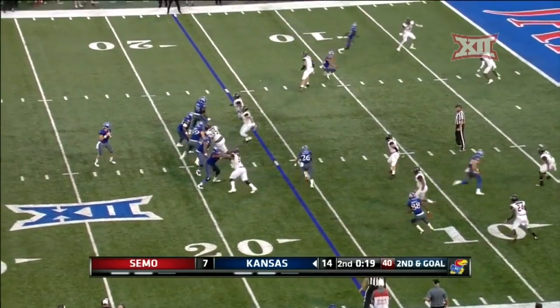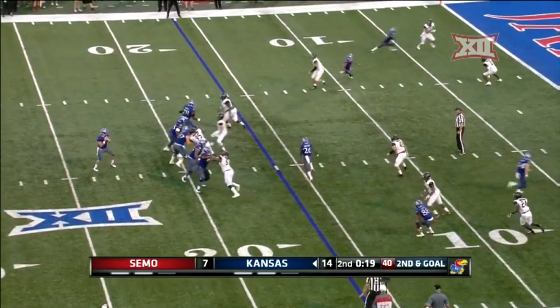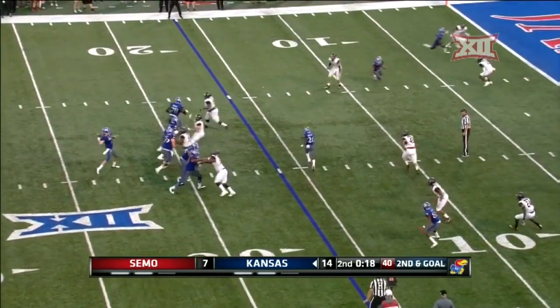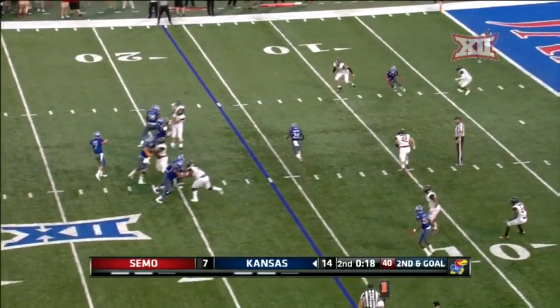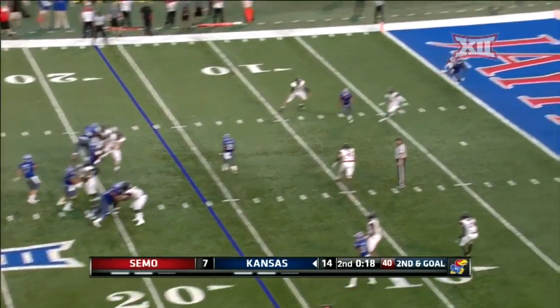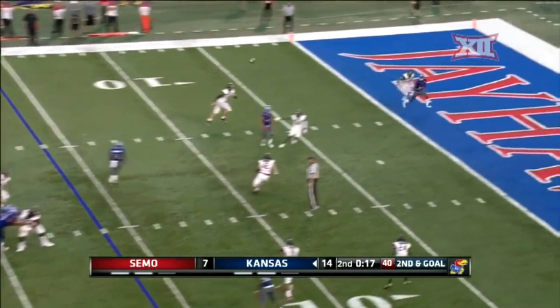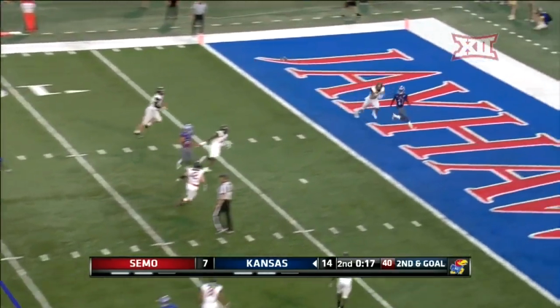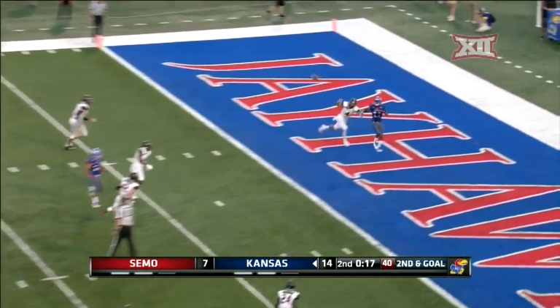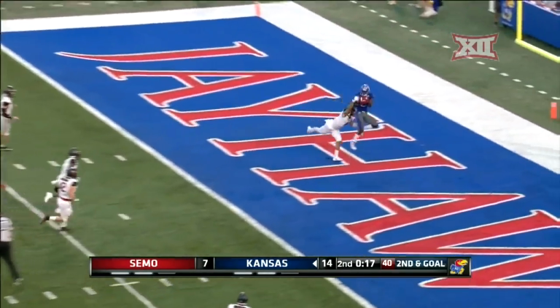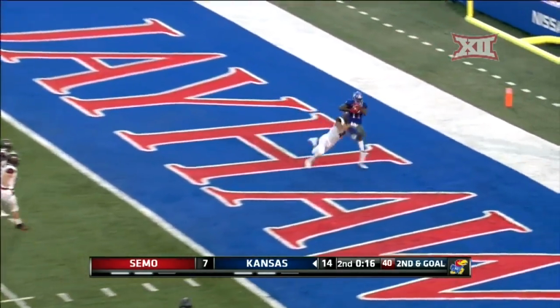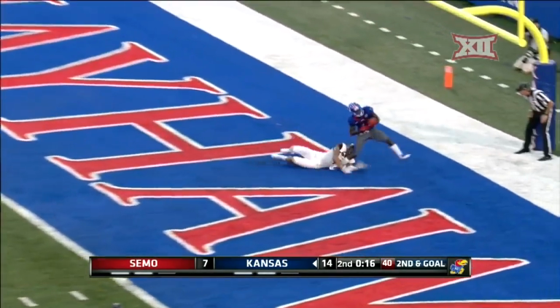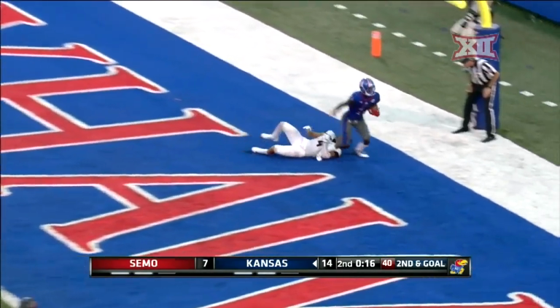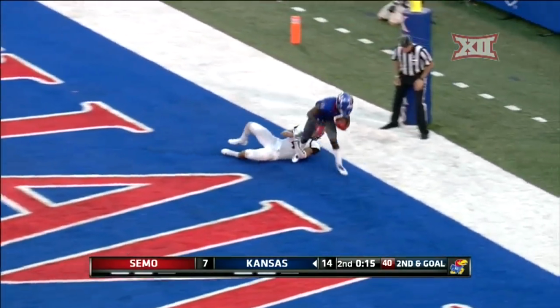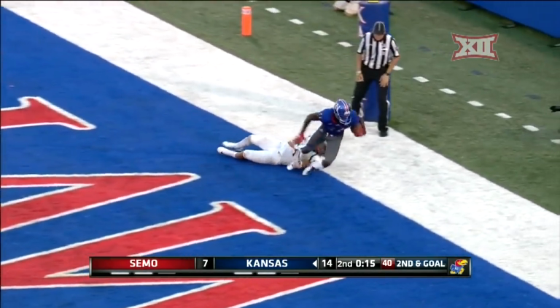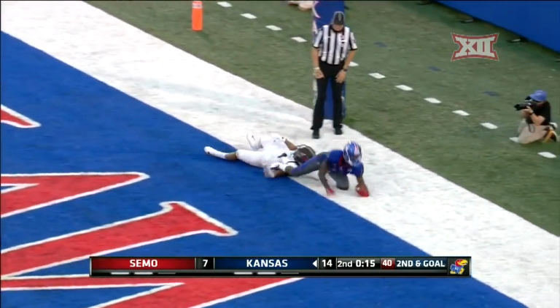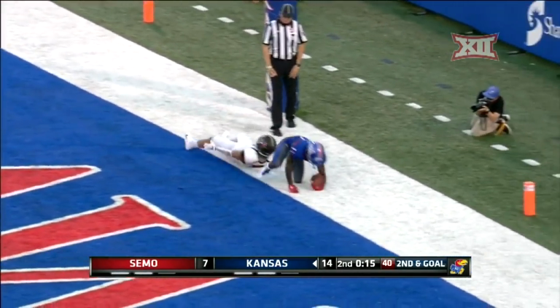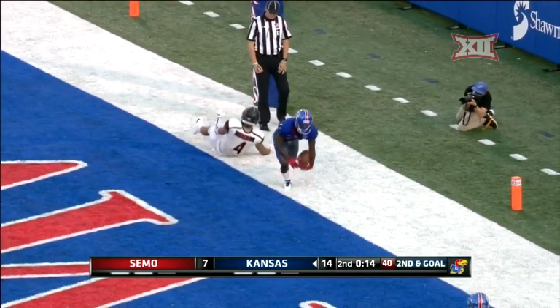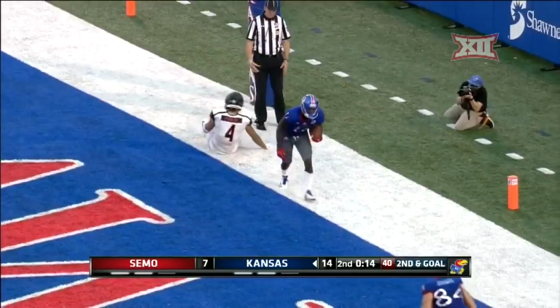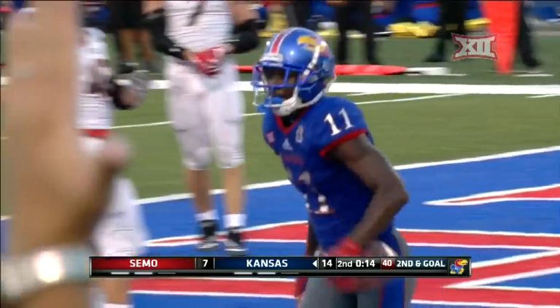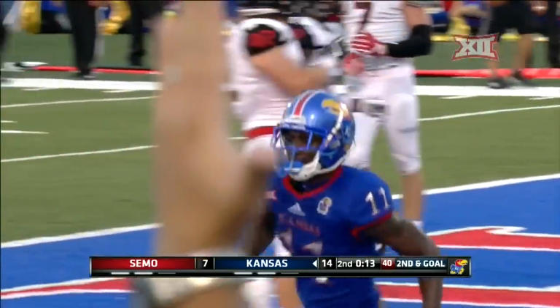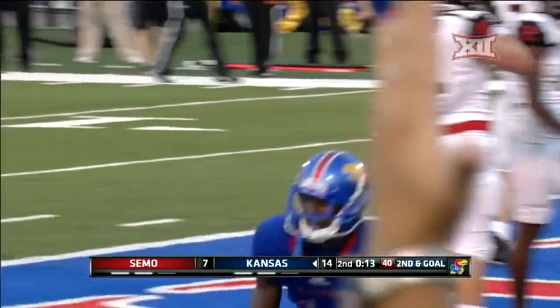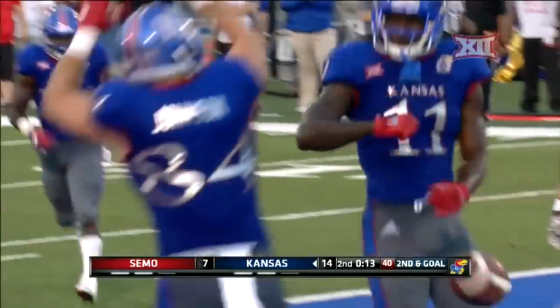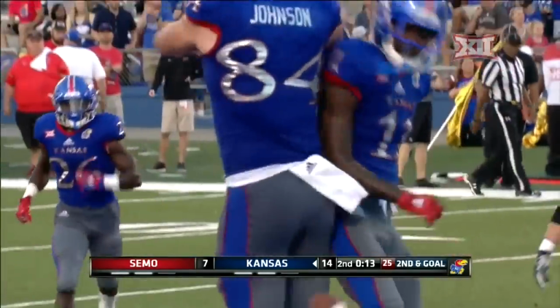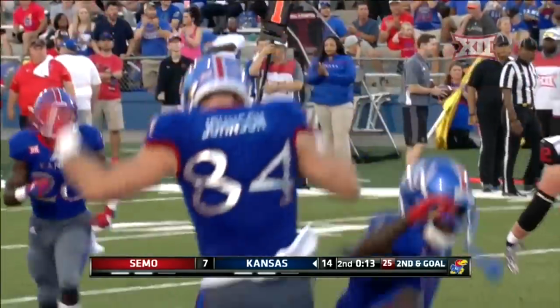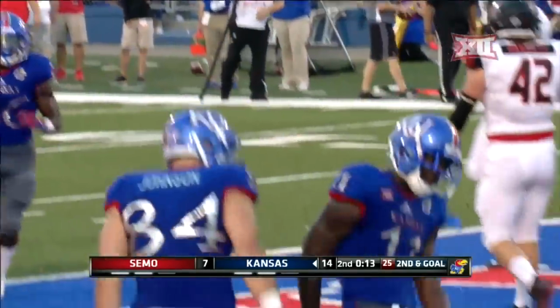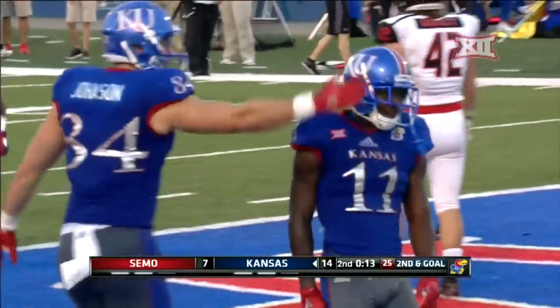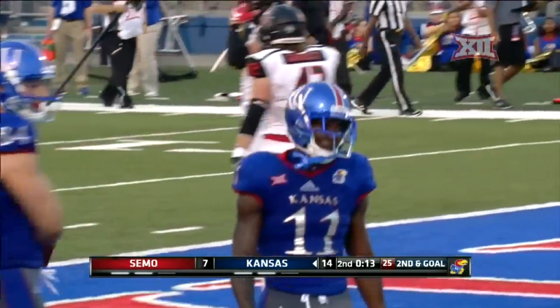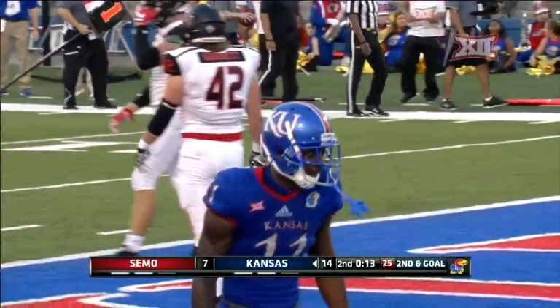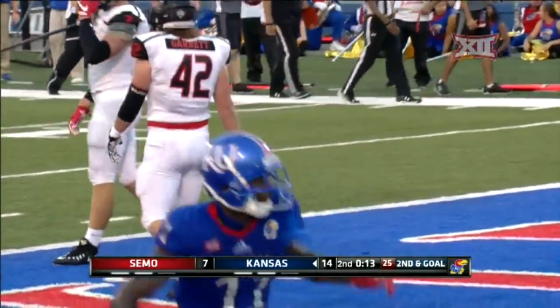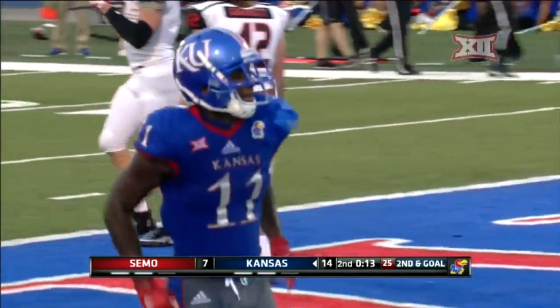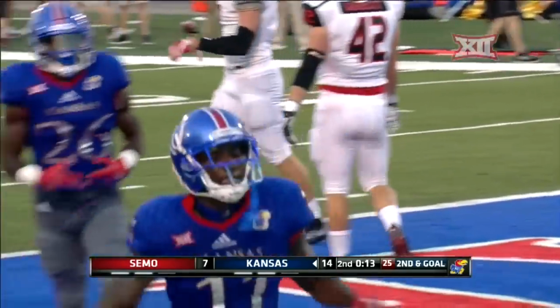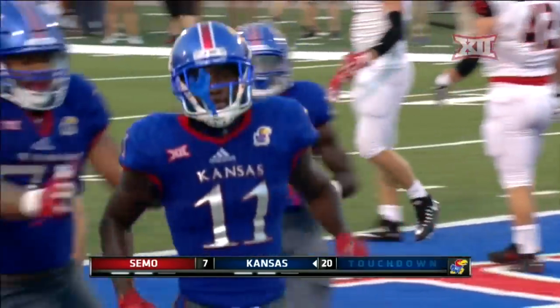Bender looks middle, throws left side — touchdown!